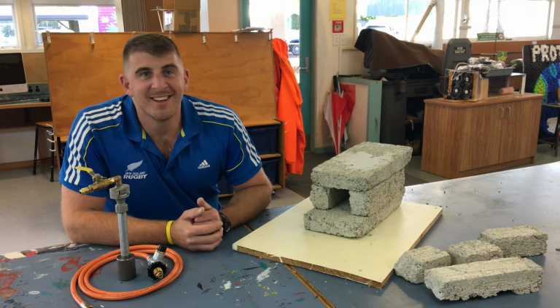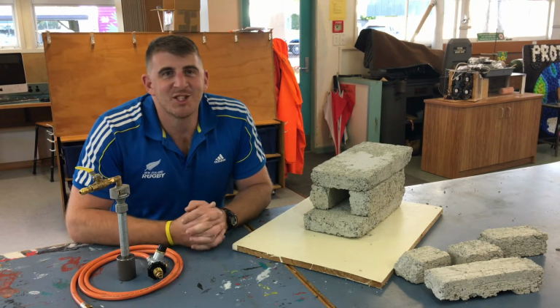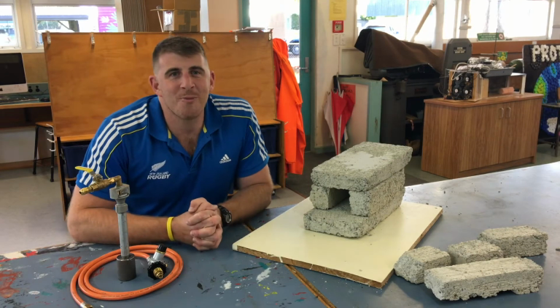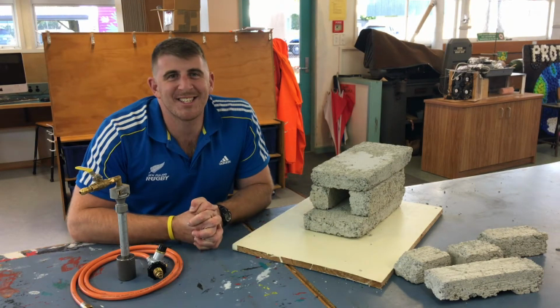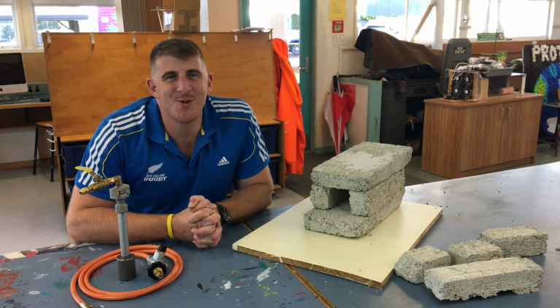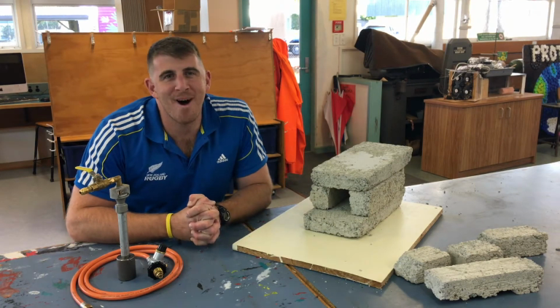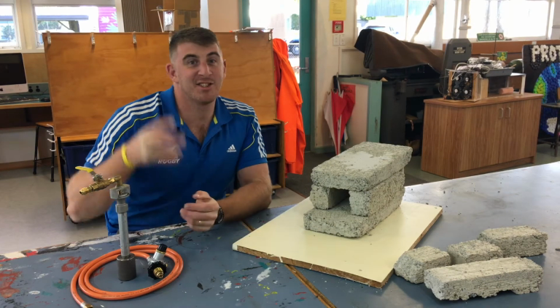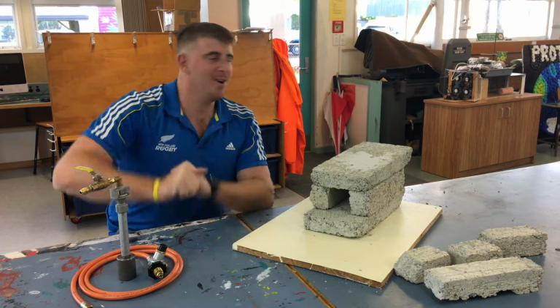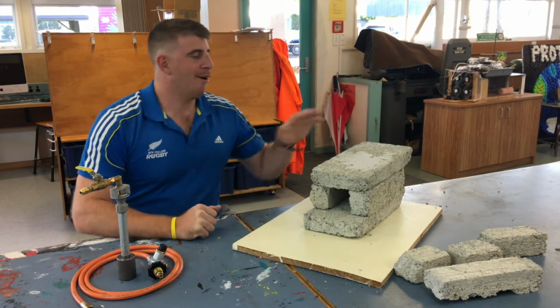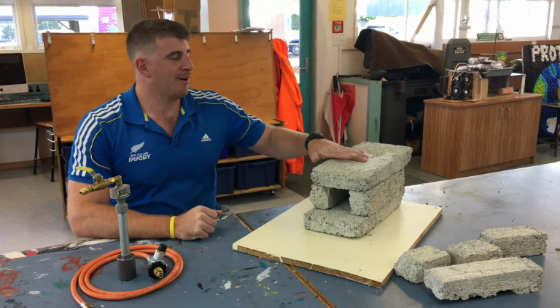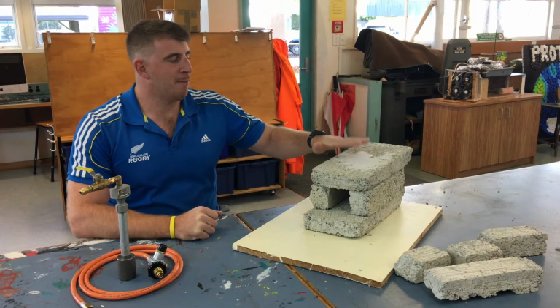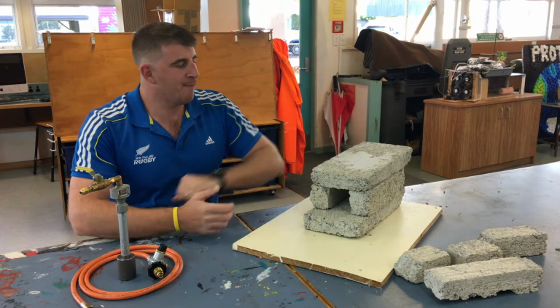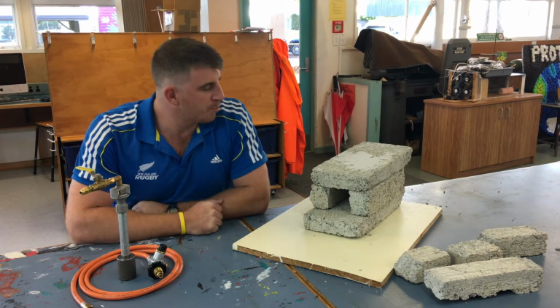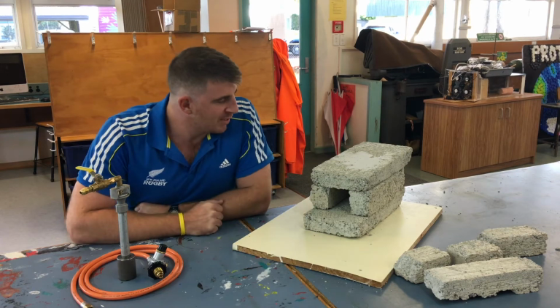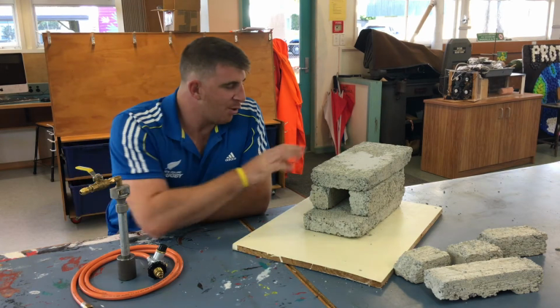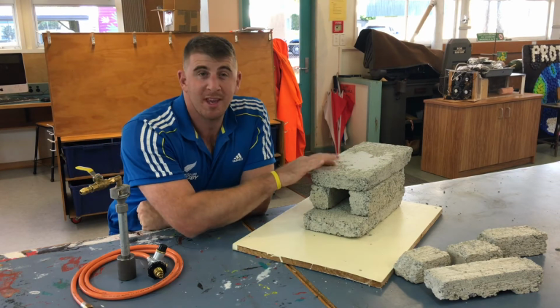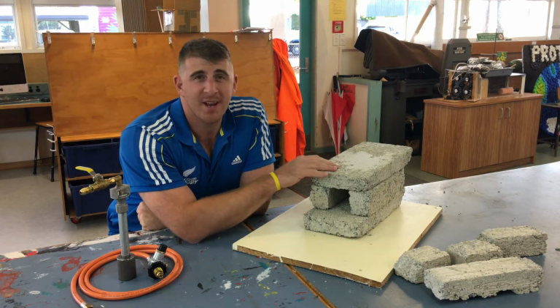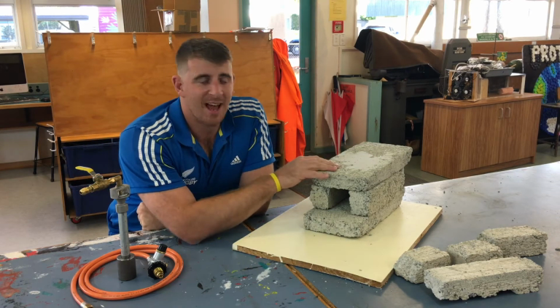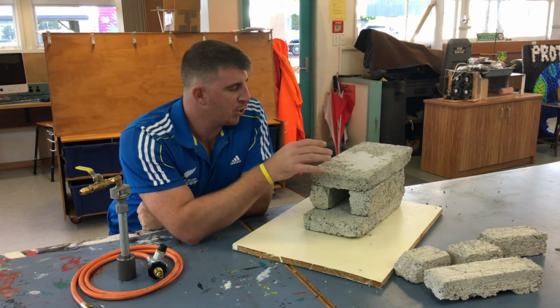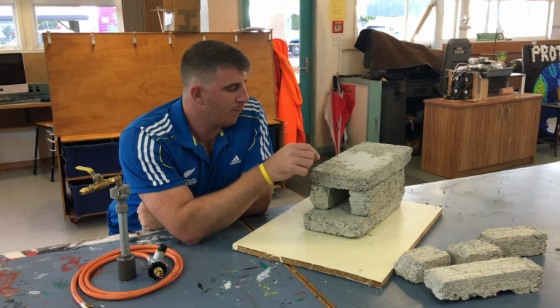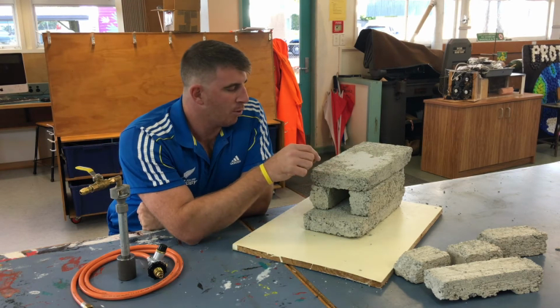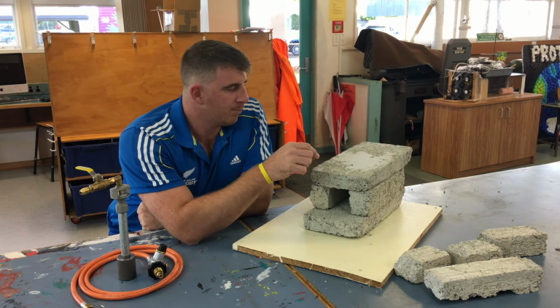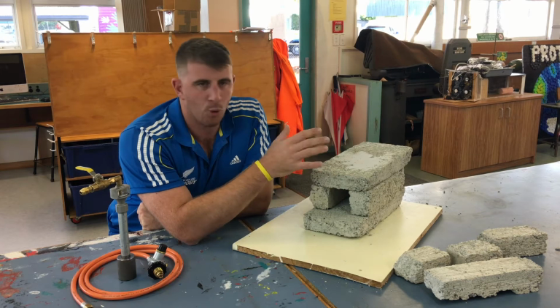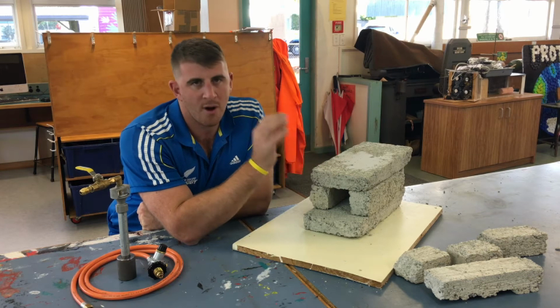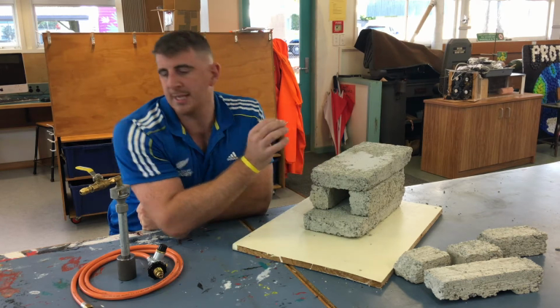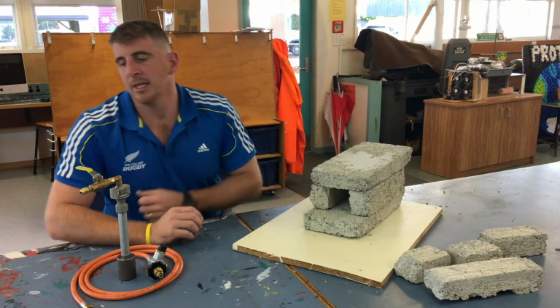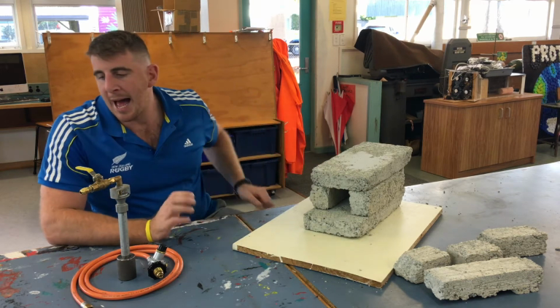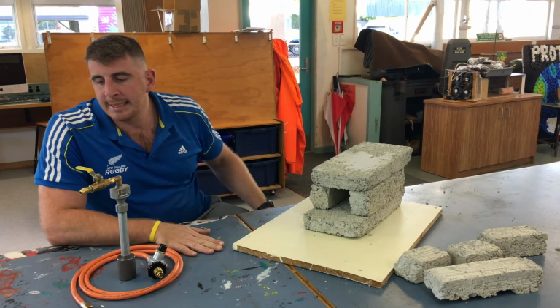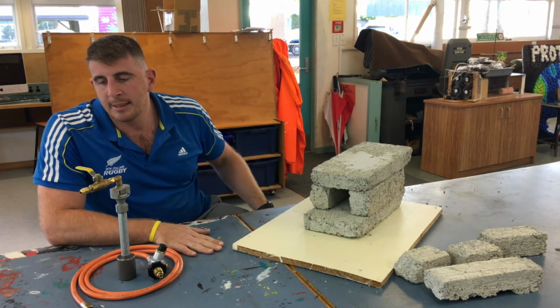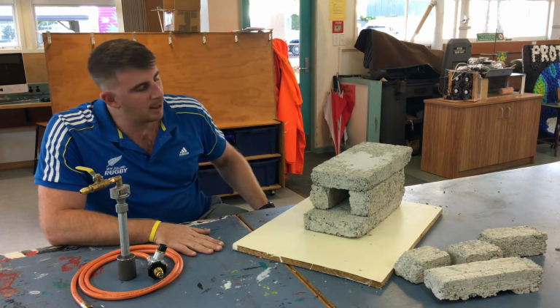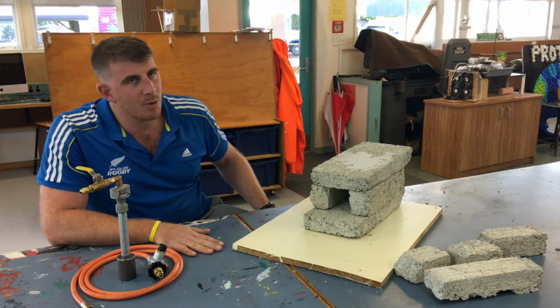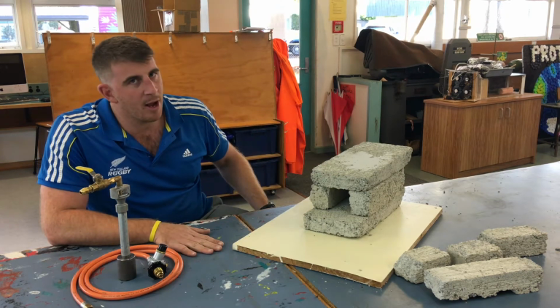Welcome back to part two of our mini forge build. Our vermiculite bricks have cured for probably four to five weeks now and I think we're ready to go.